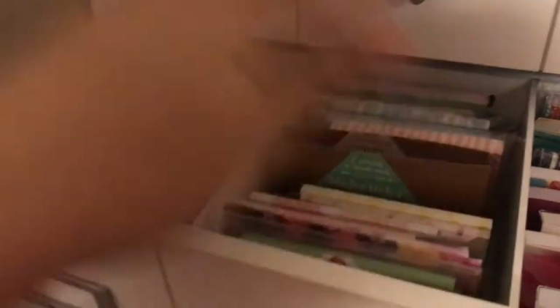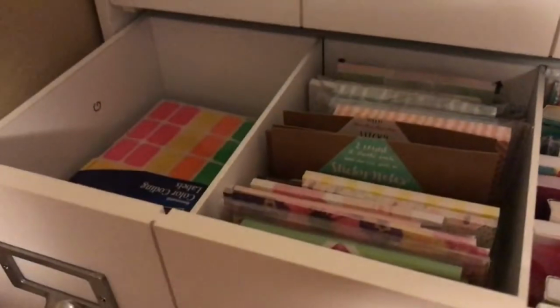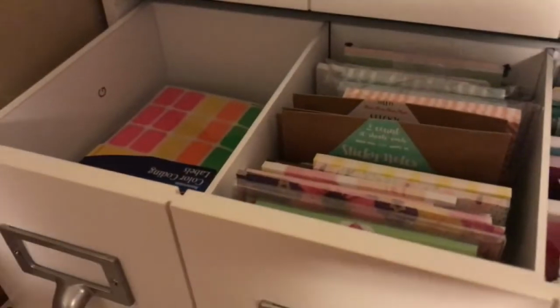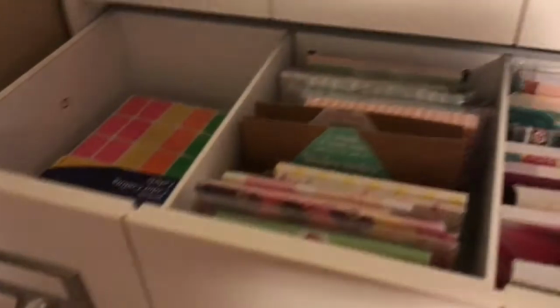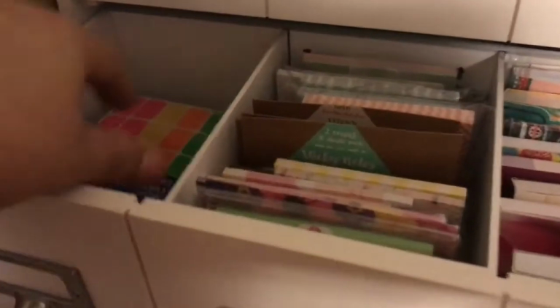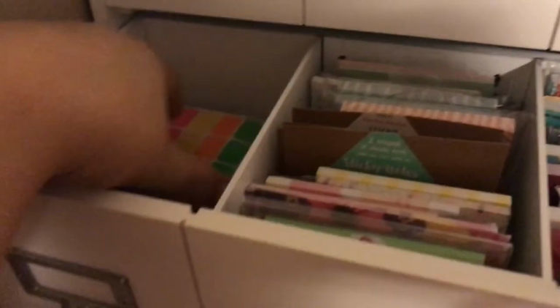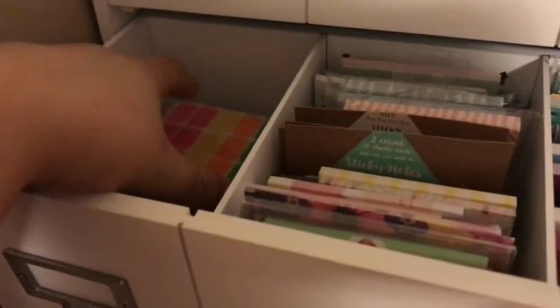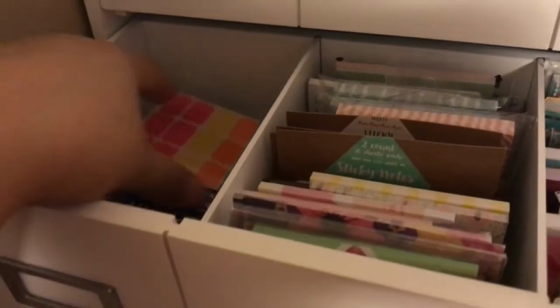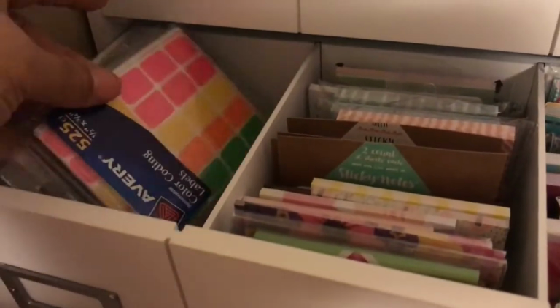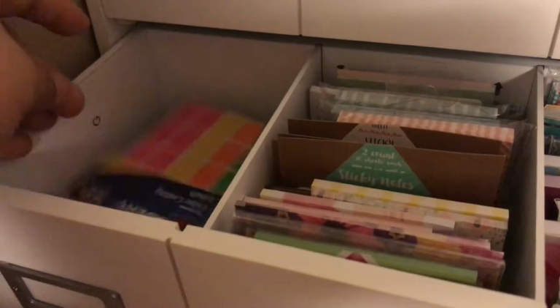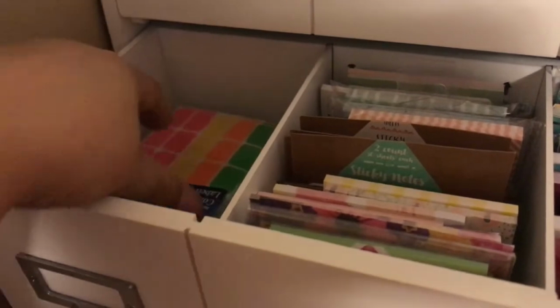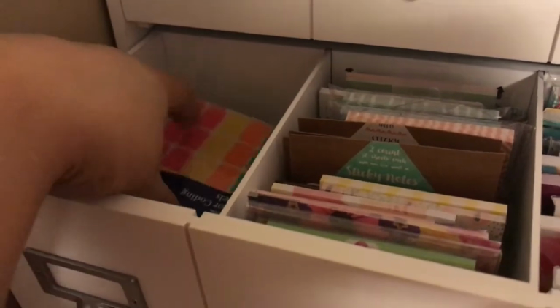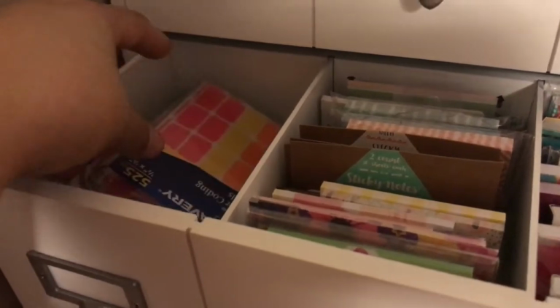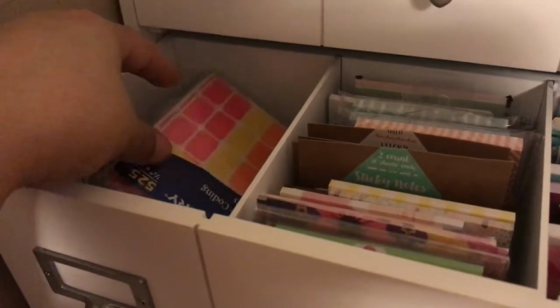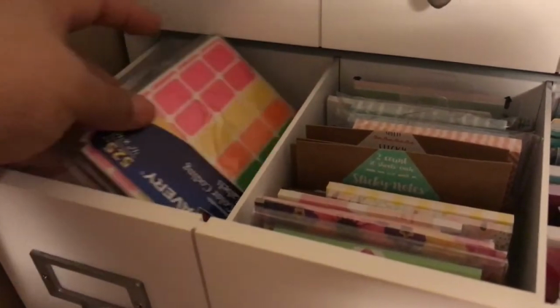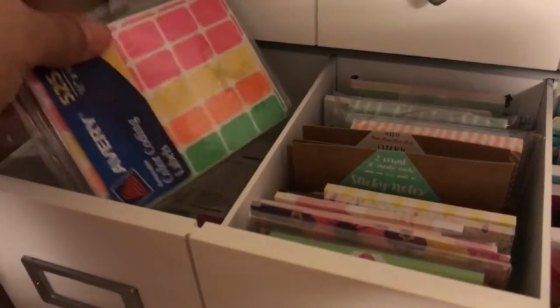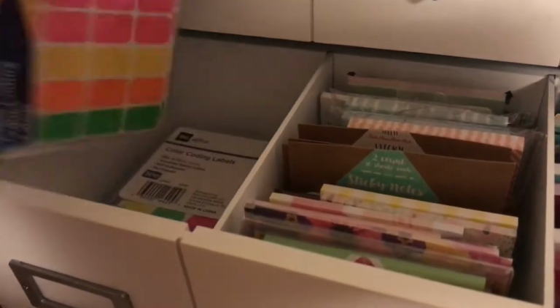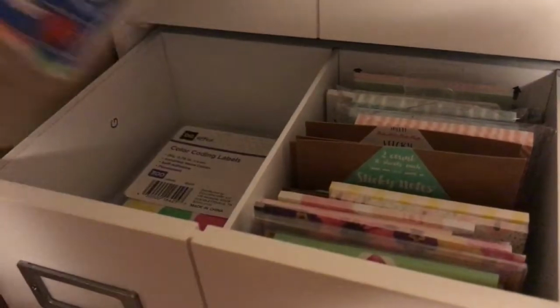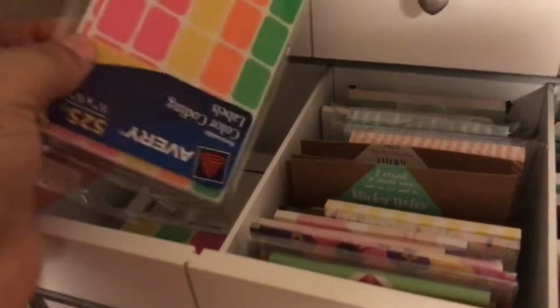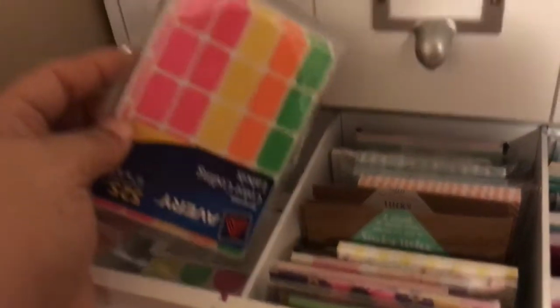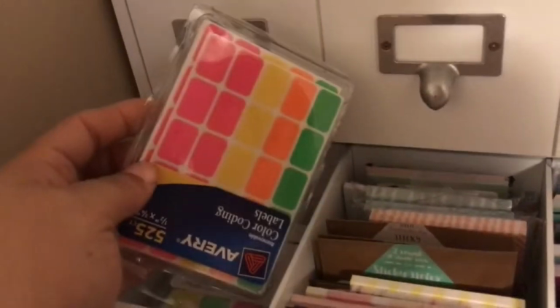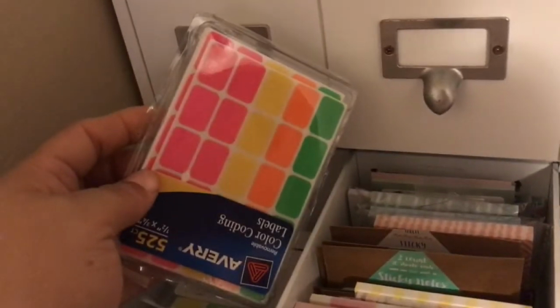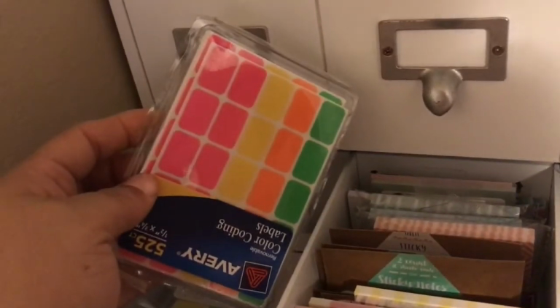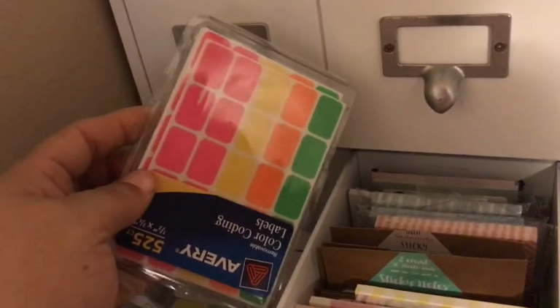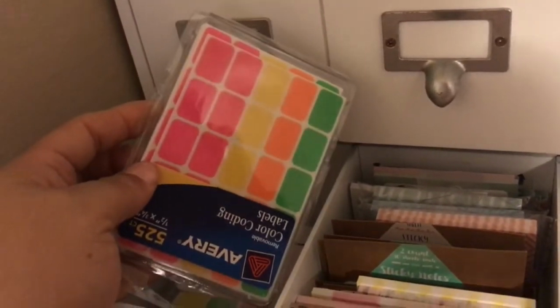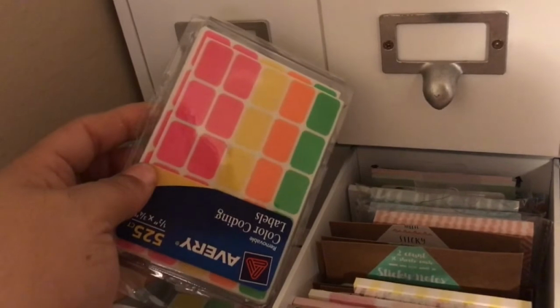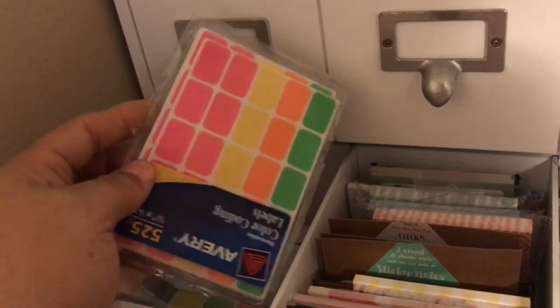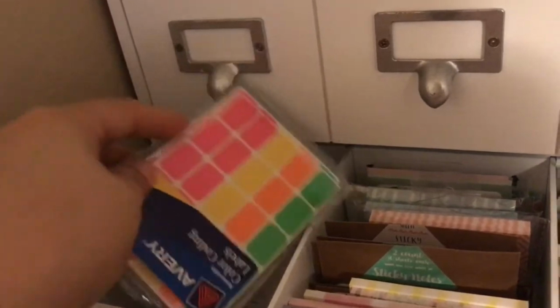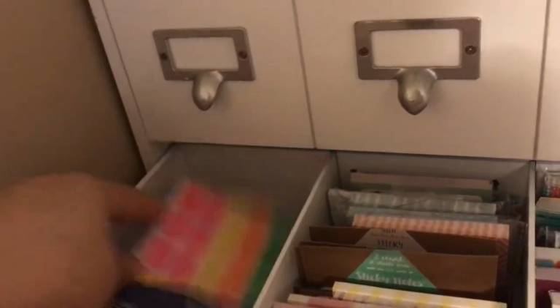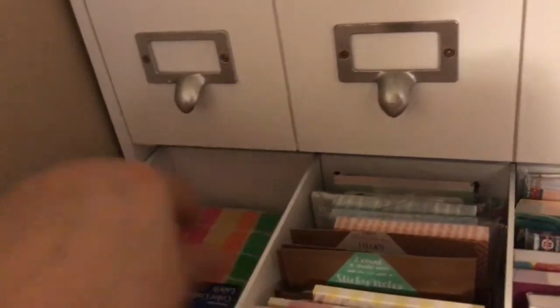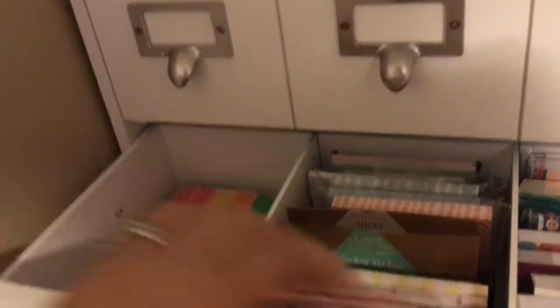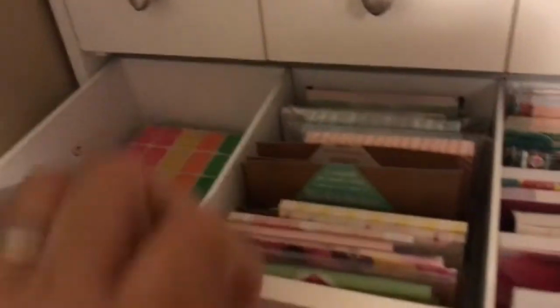And then this section has some extra supplies that I use in my planner. So that's what's in there.